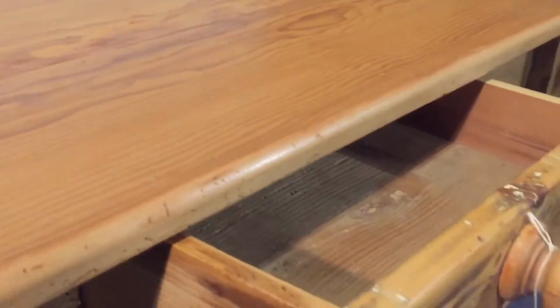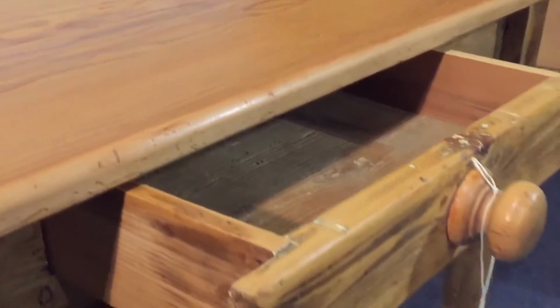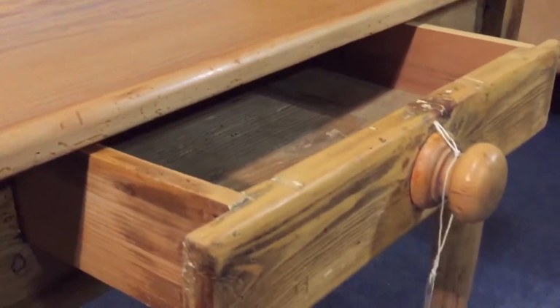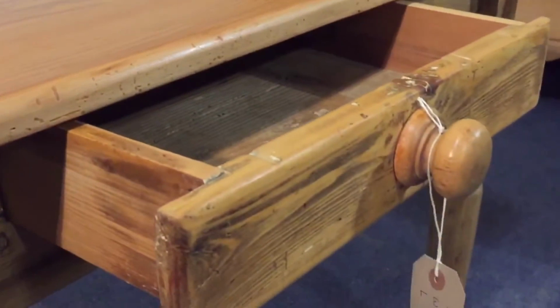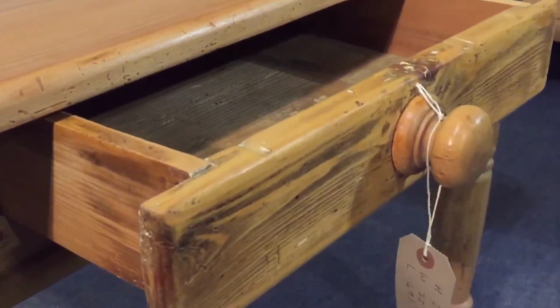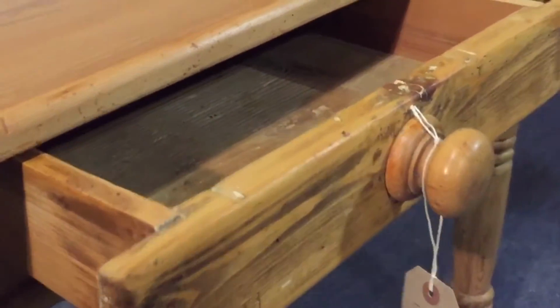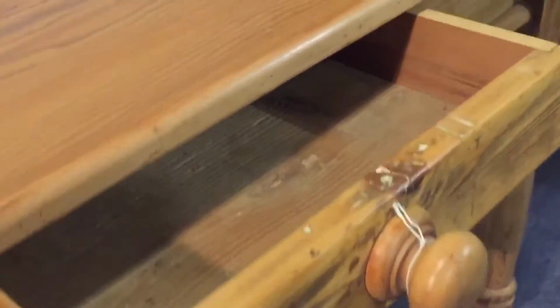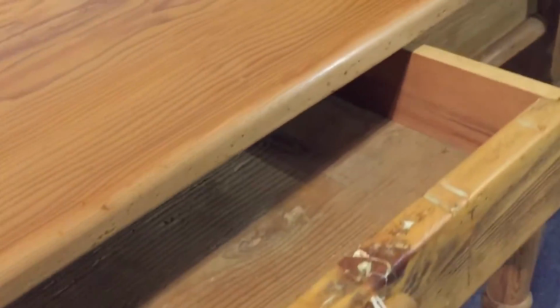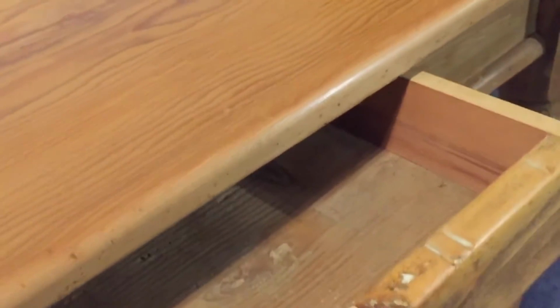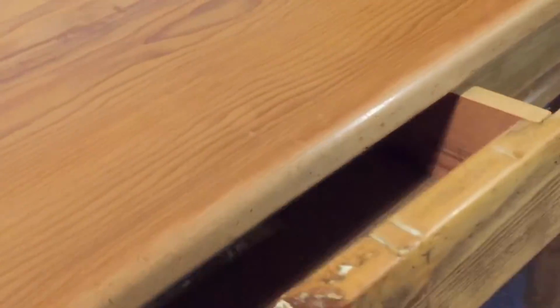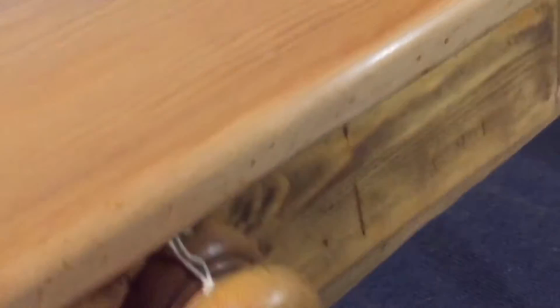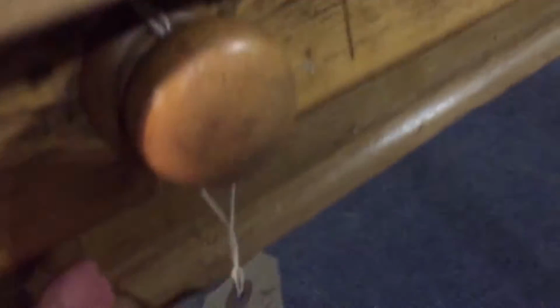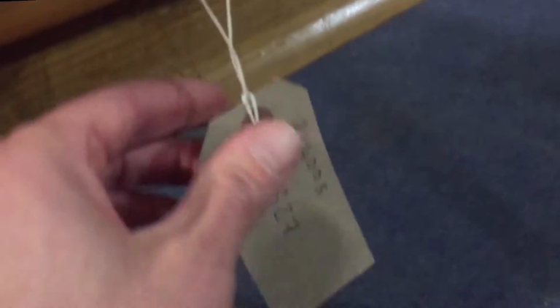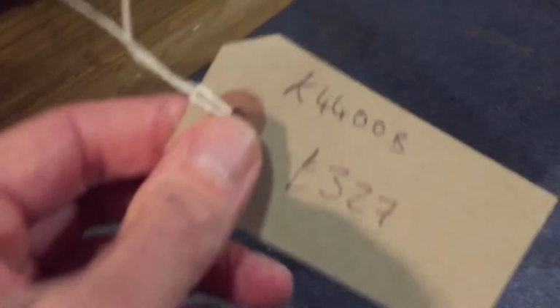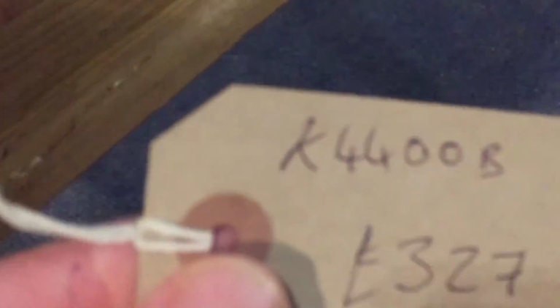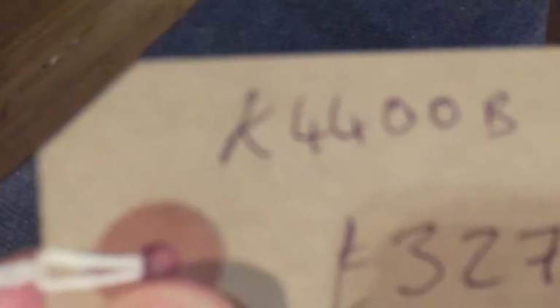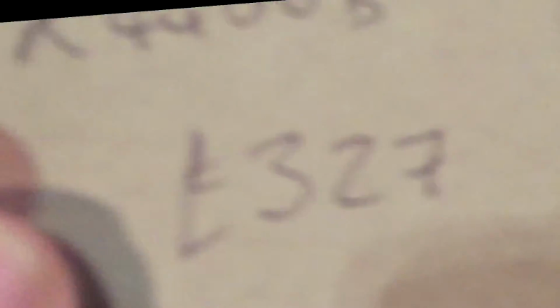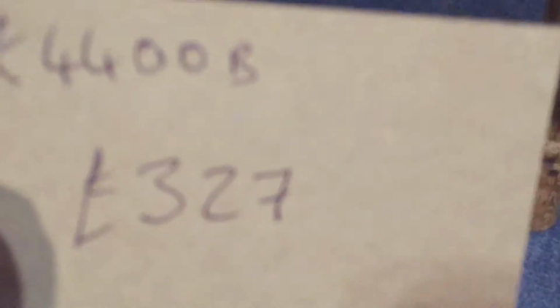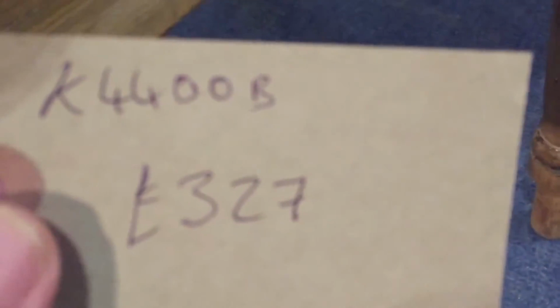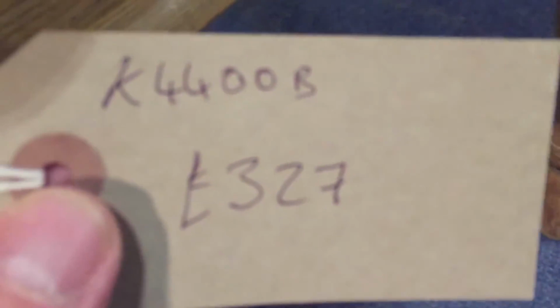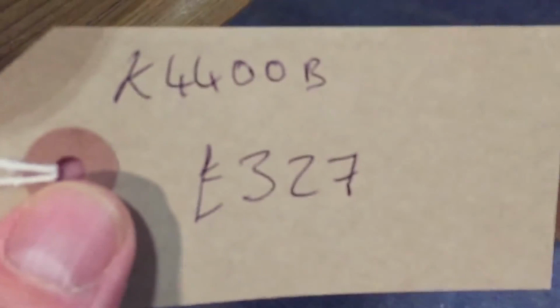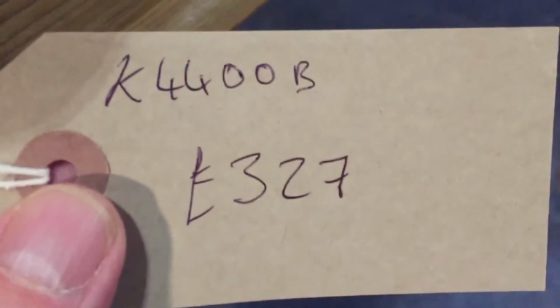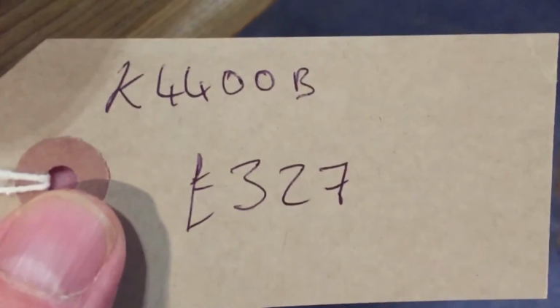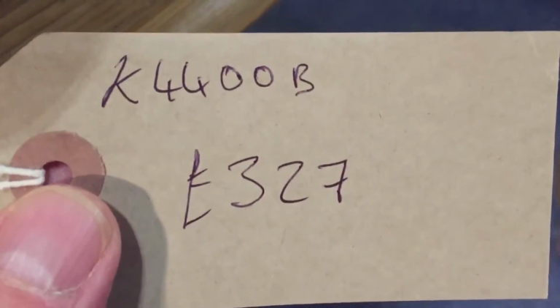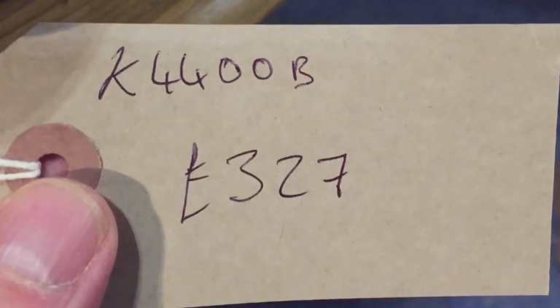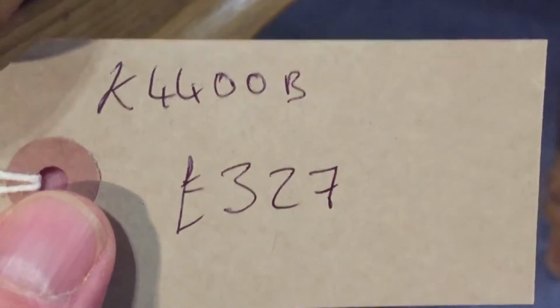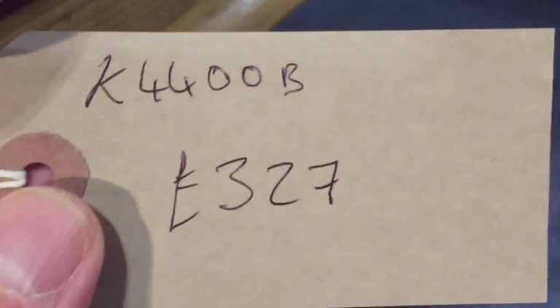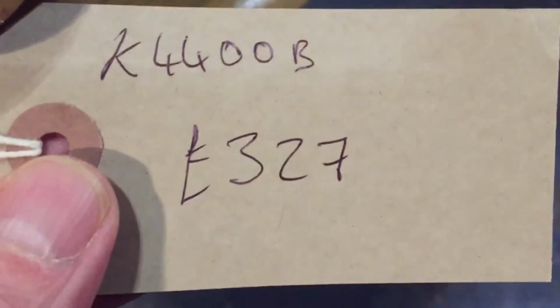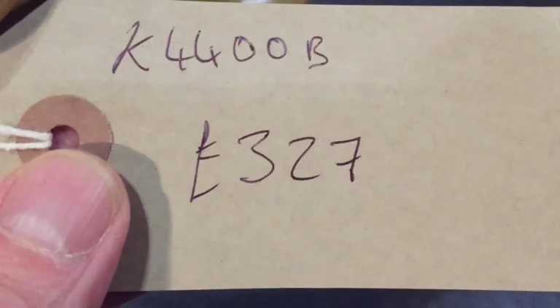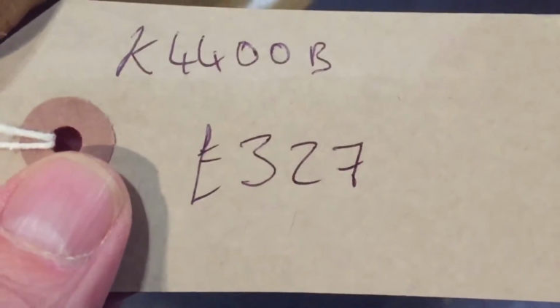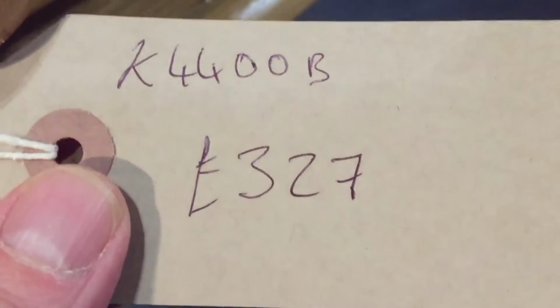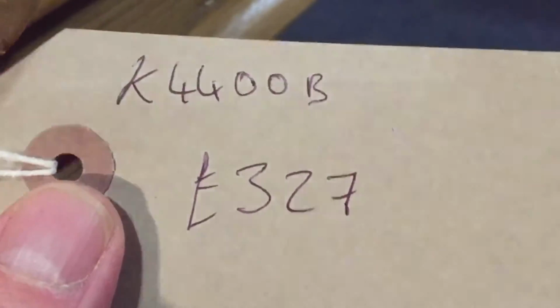There's the drawer with a wooden knob. Our code number is K44OOB. It's 327 pounds.